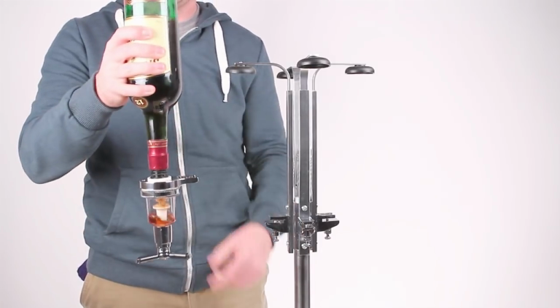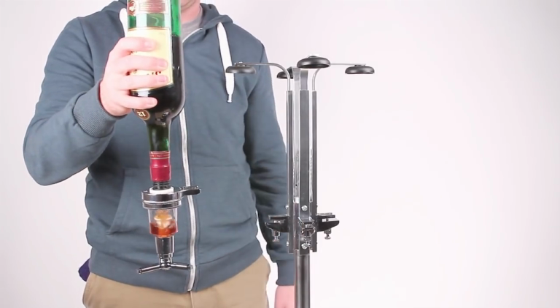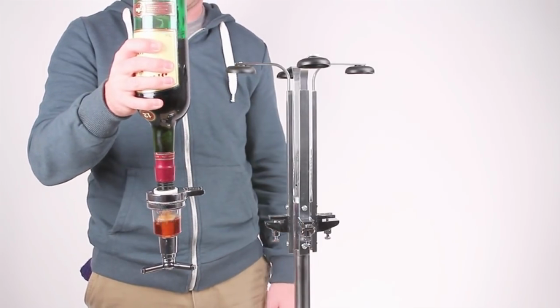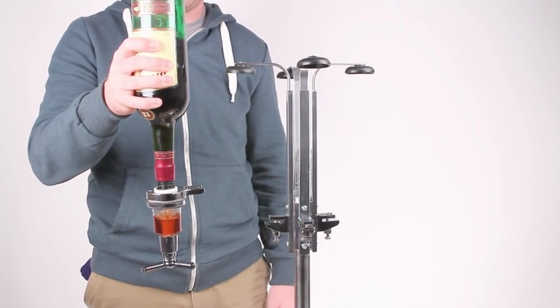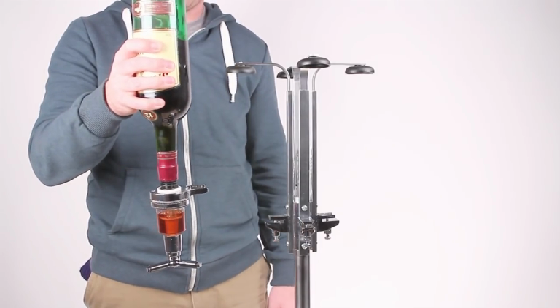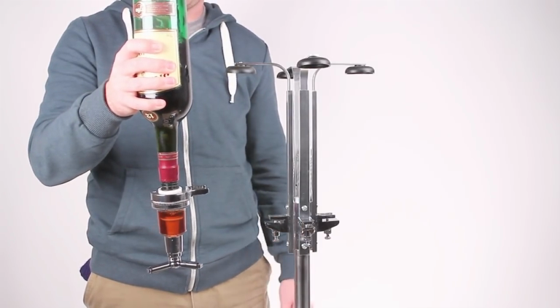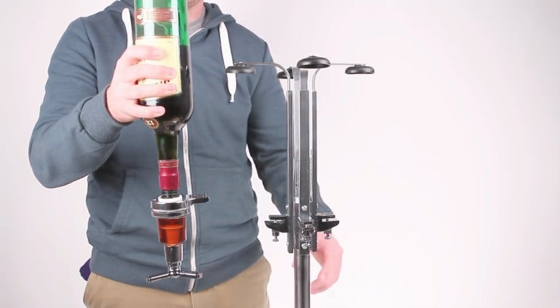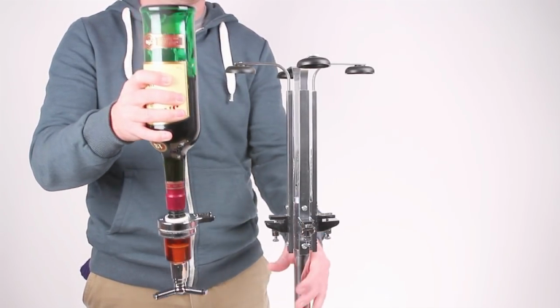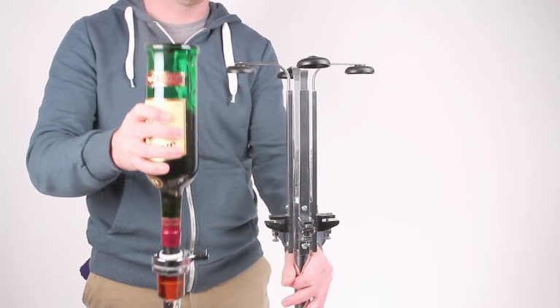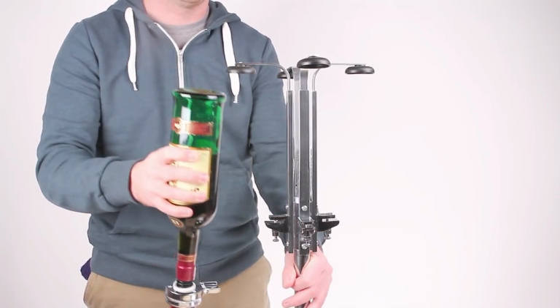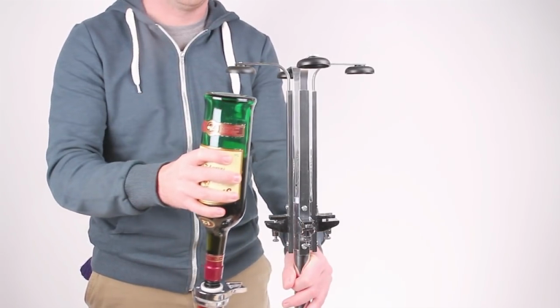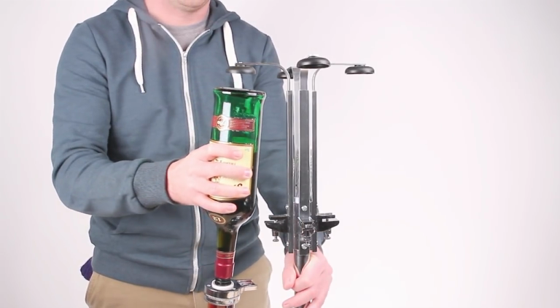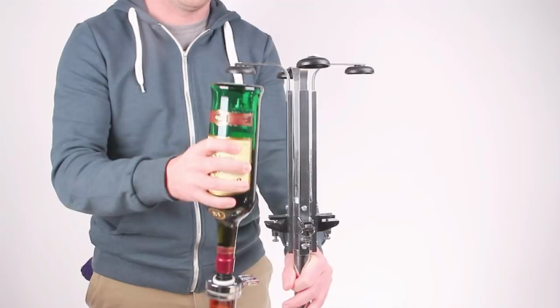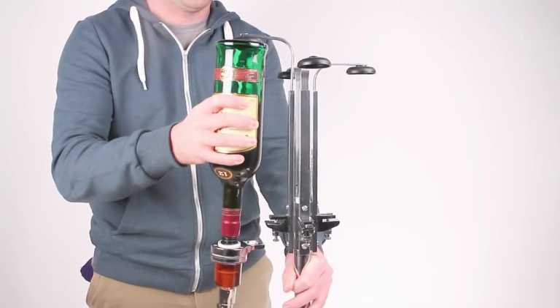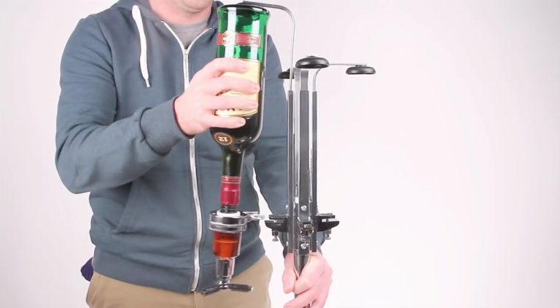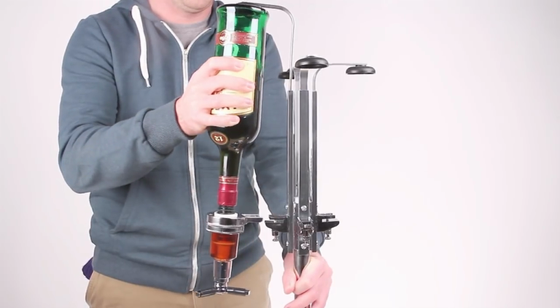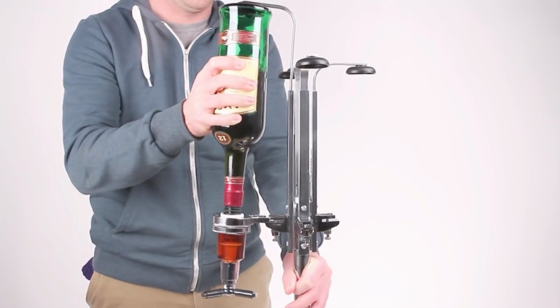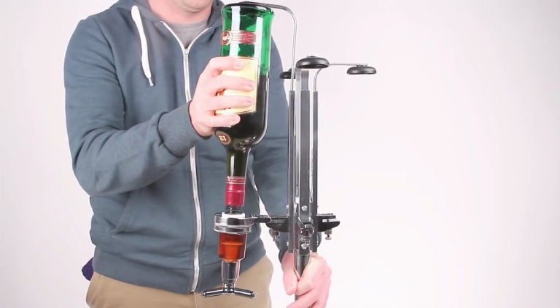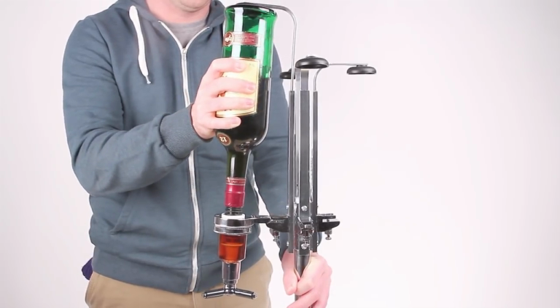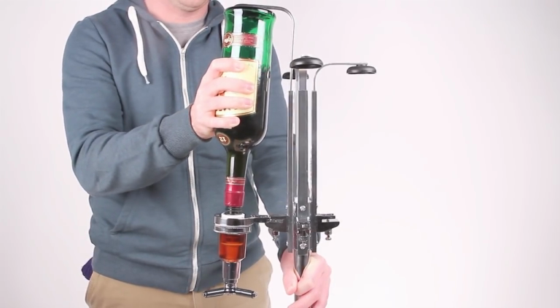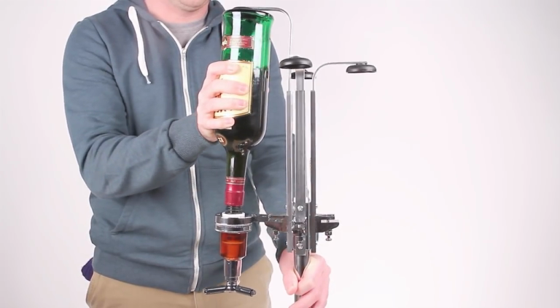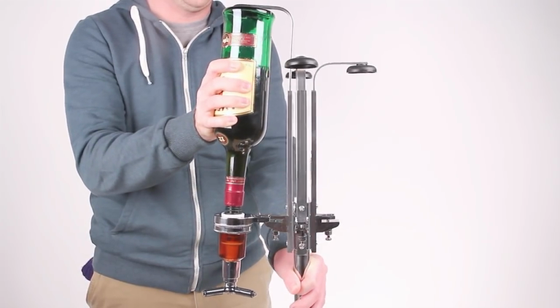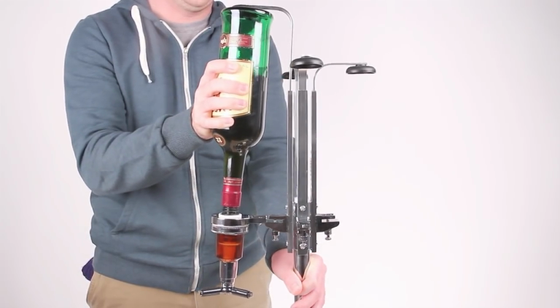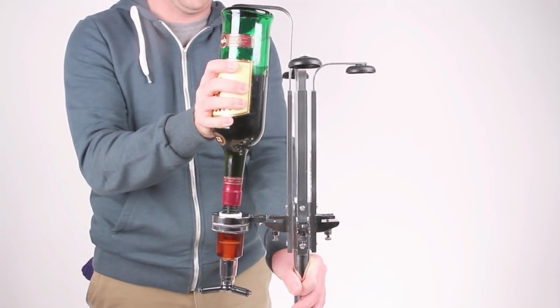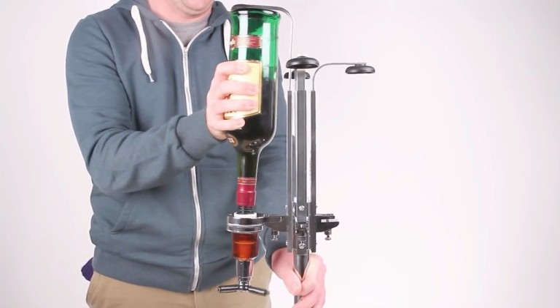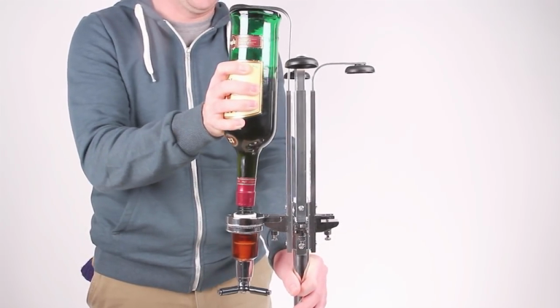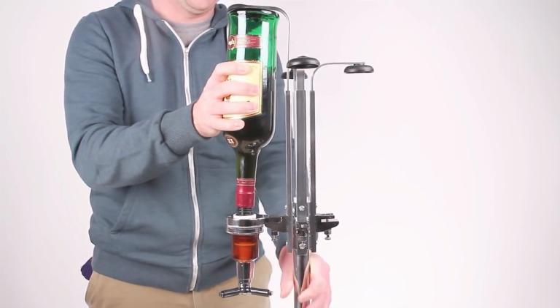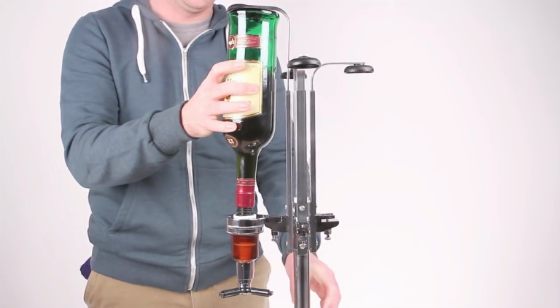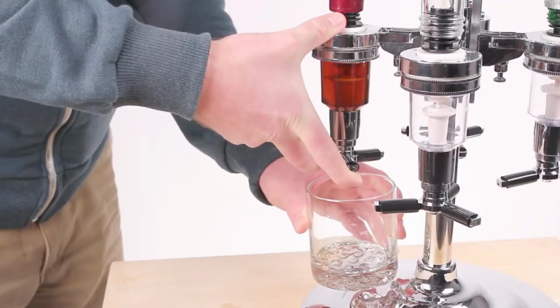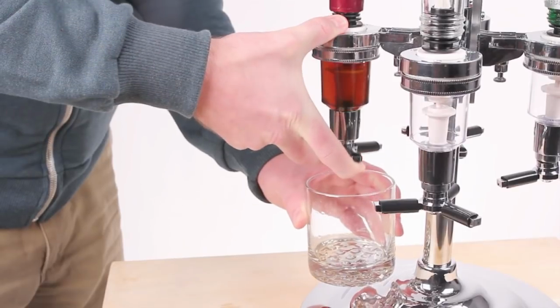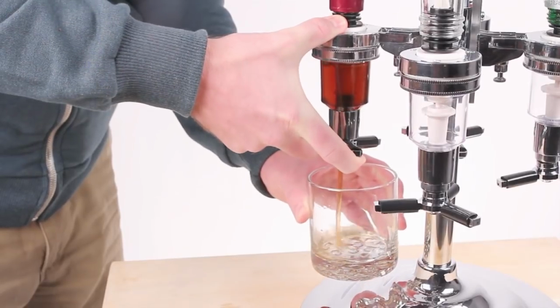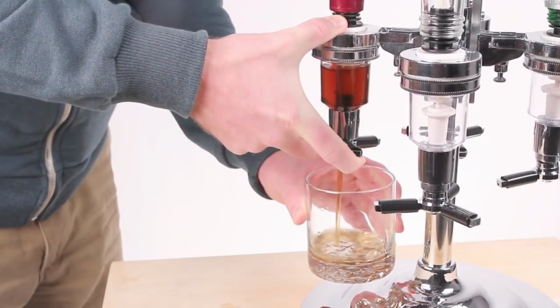Each bottle is attached to a spring-loaded leak-proof dispenser that measures off an exact 1.5 ounce shot with nothing more than a slight pinch of your finger.